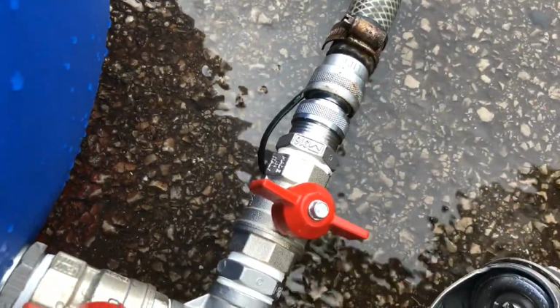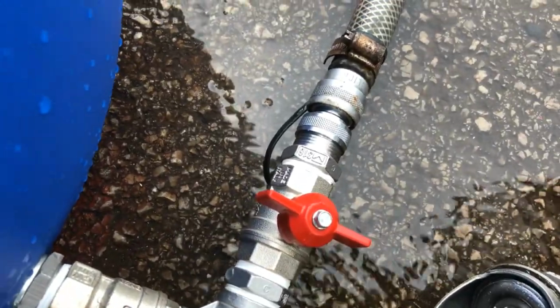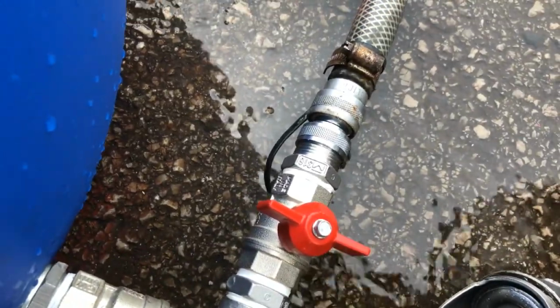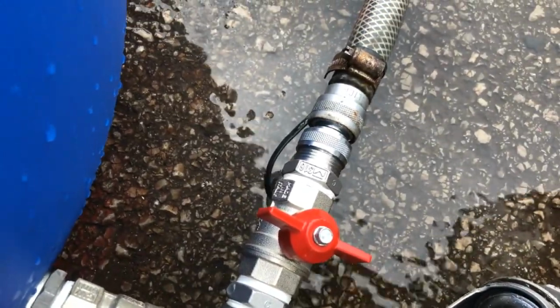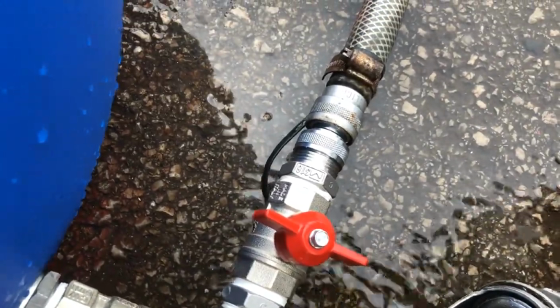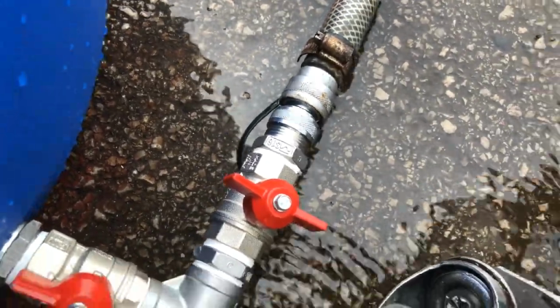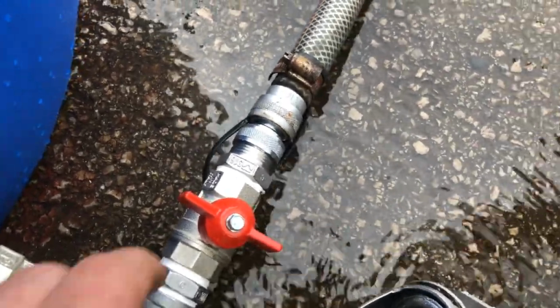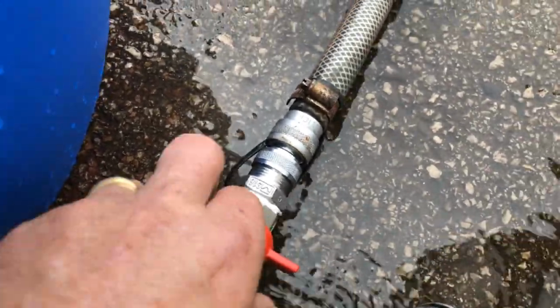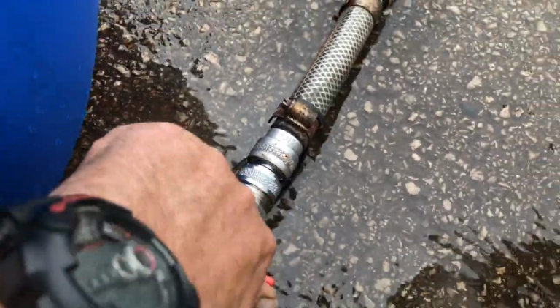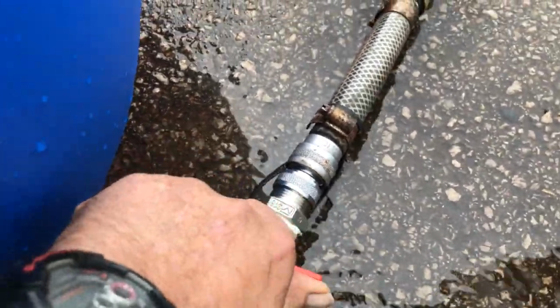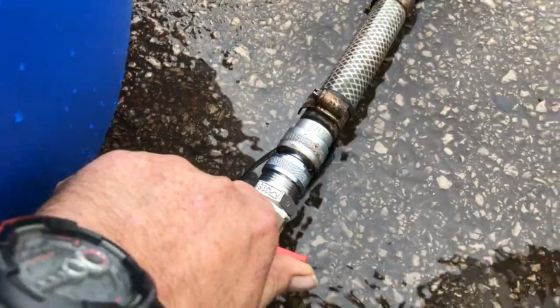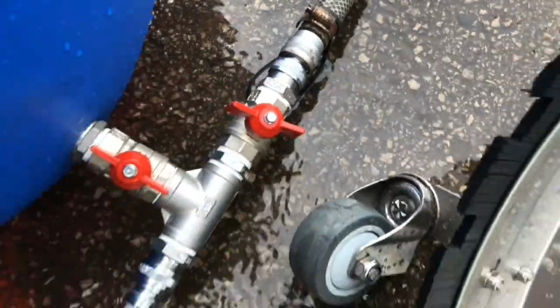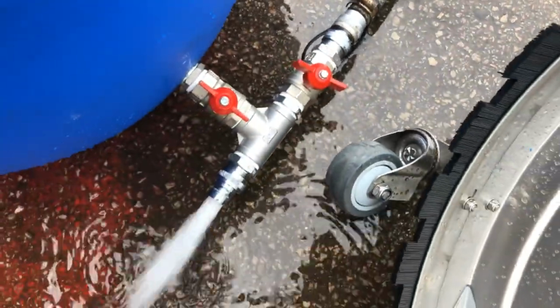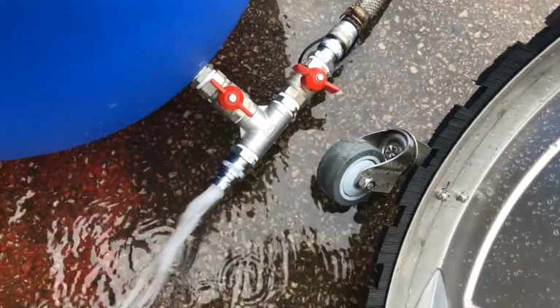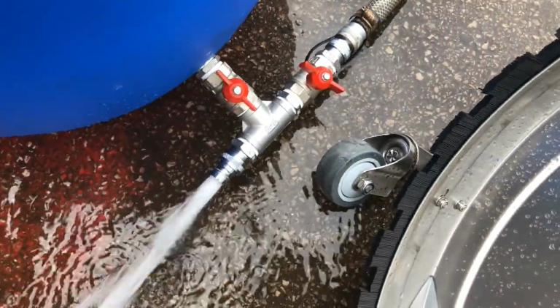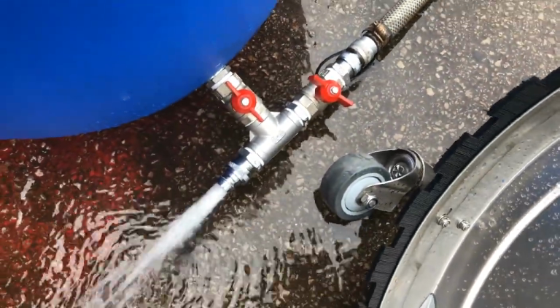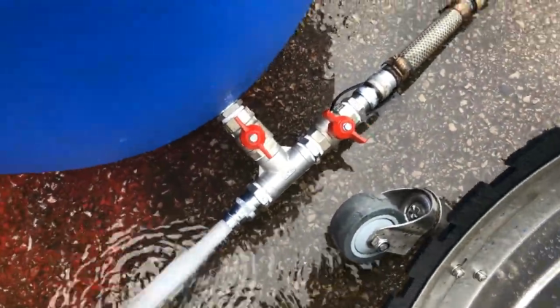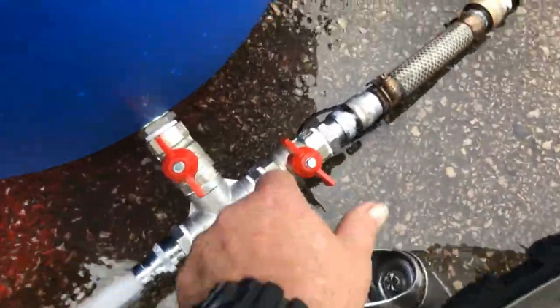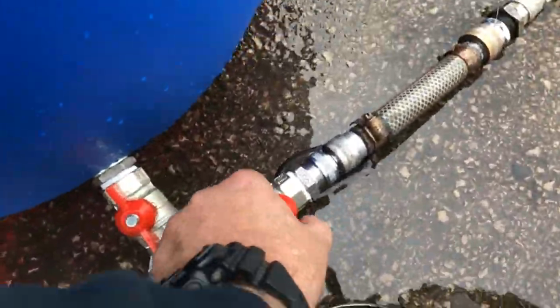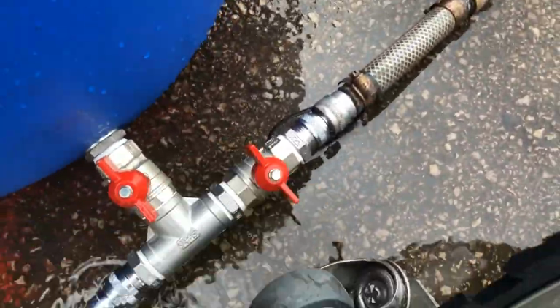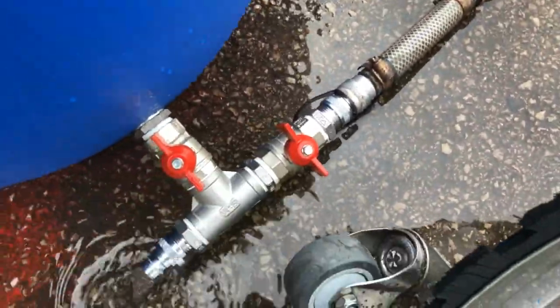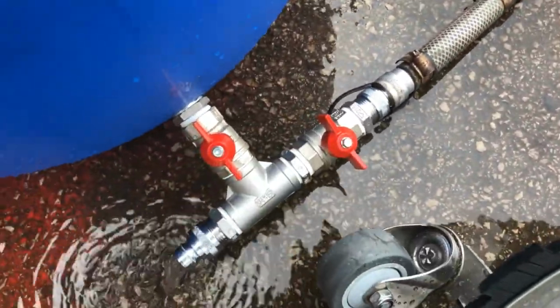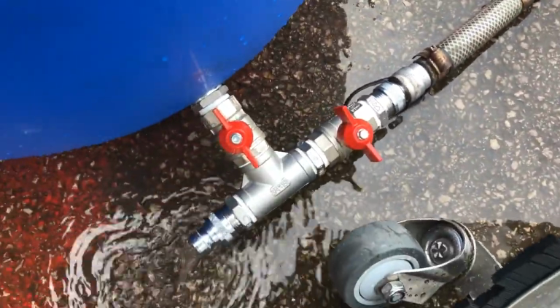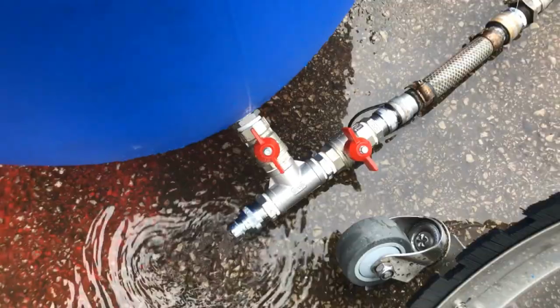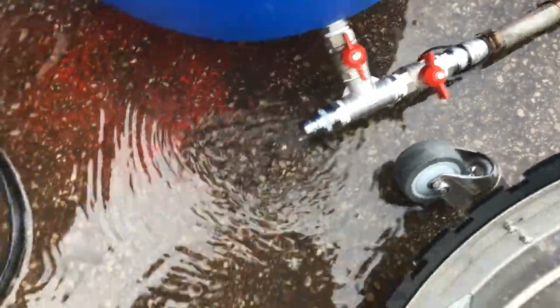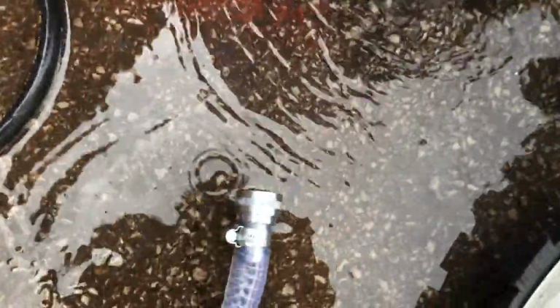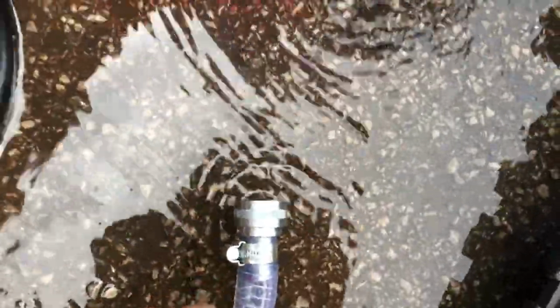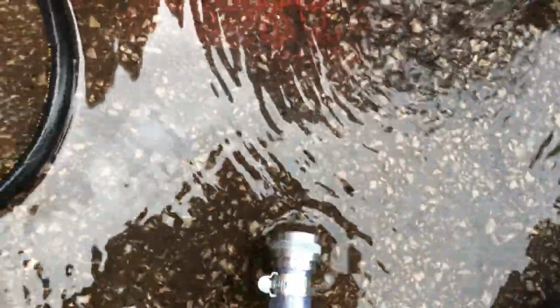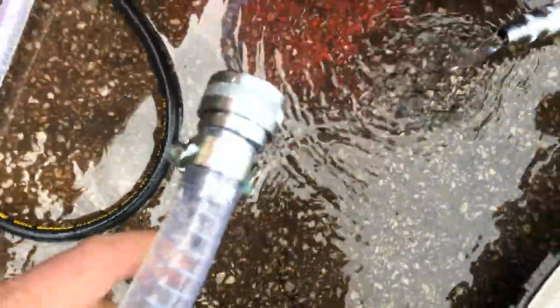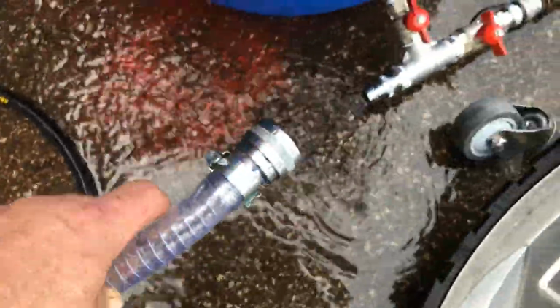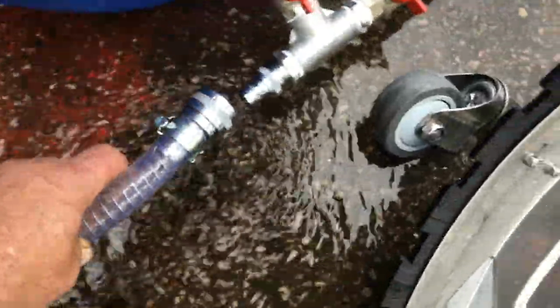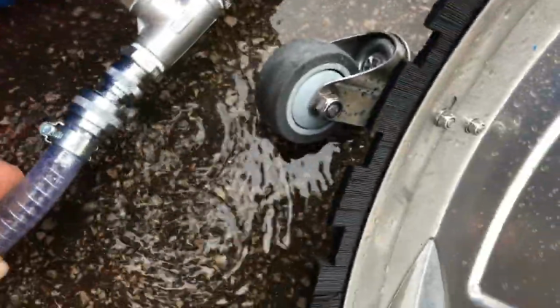Now if we open that valve, you'll see you've got mains water pressure coming through. This here then connects up to the tank.